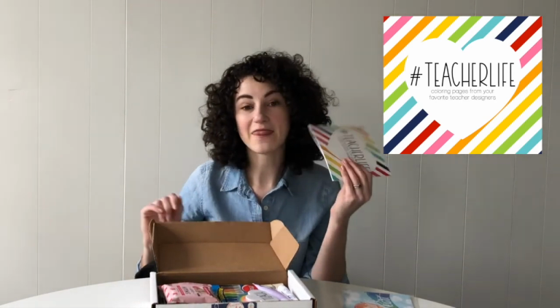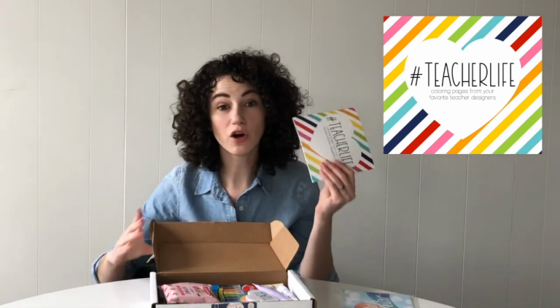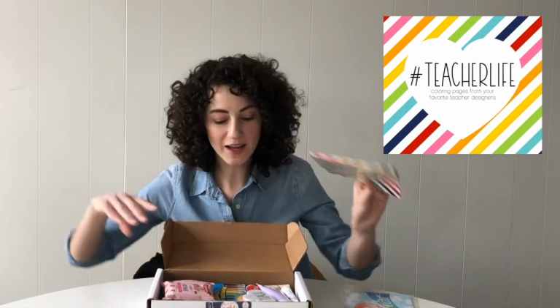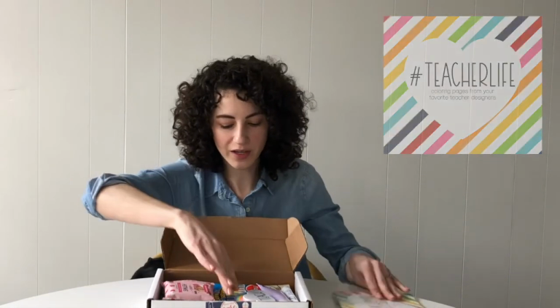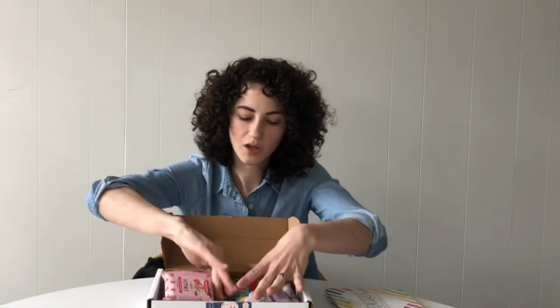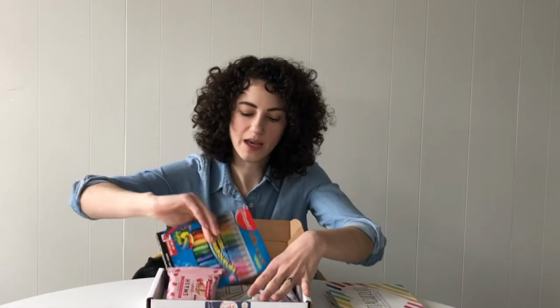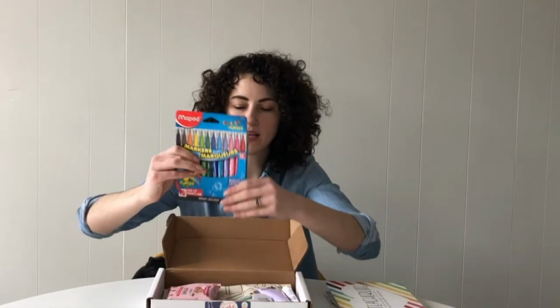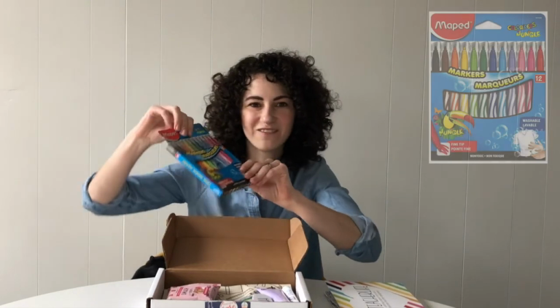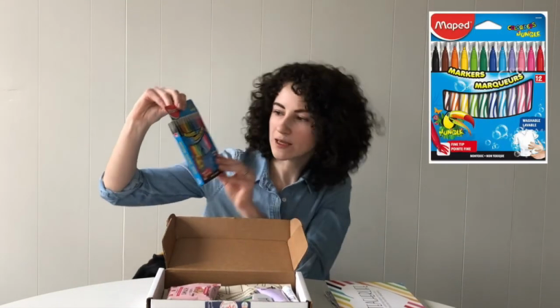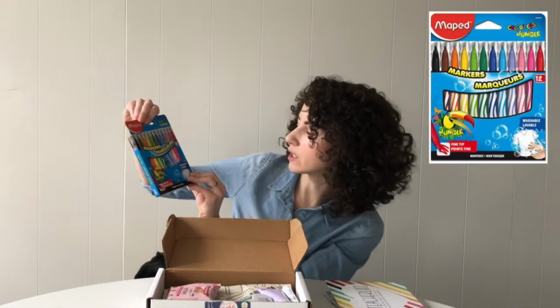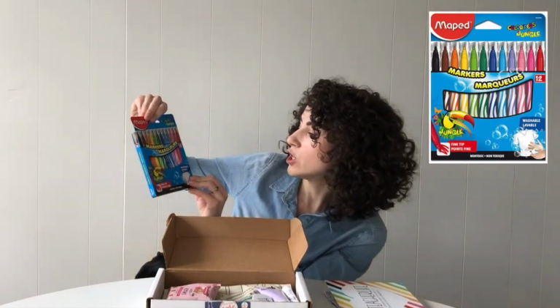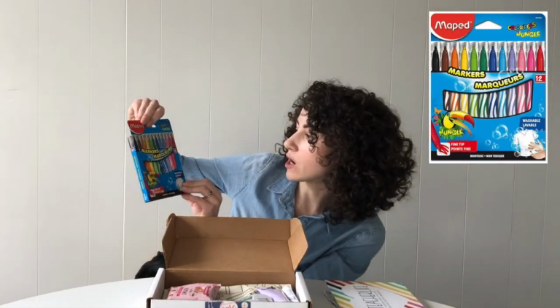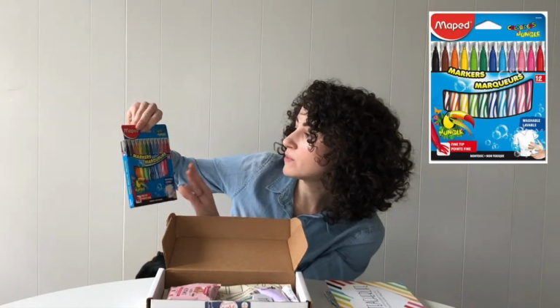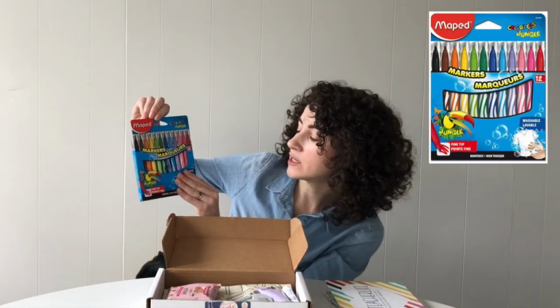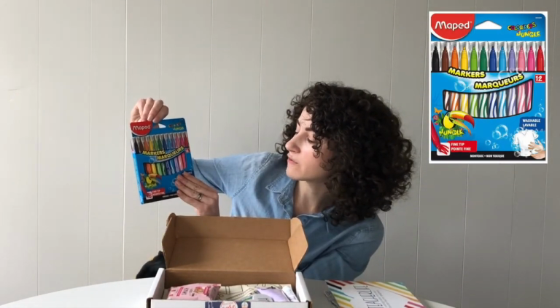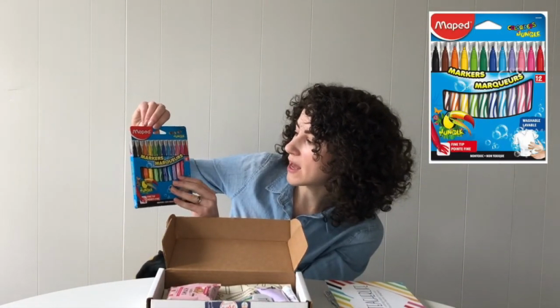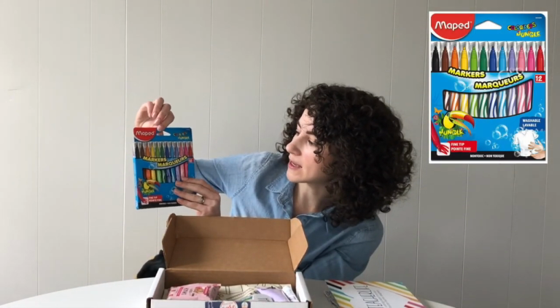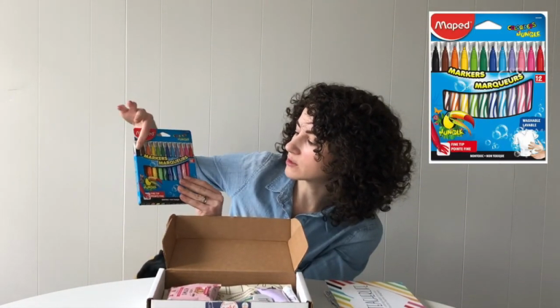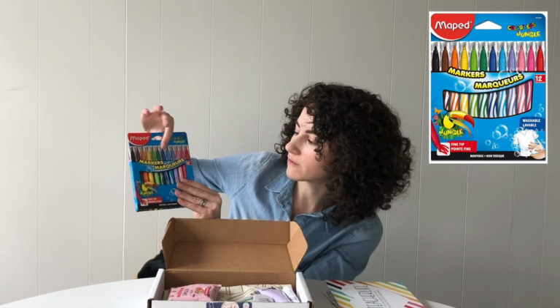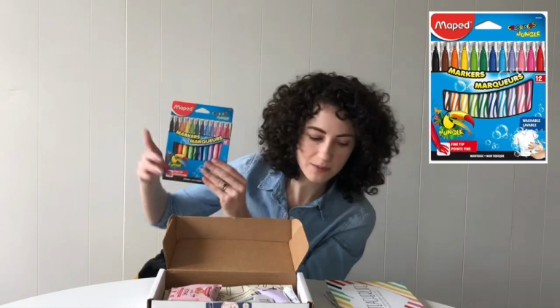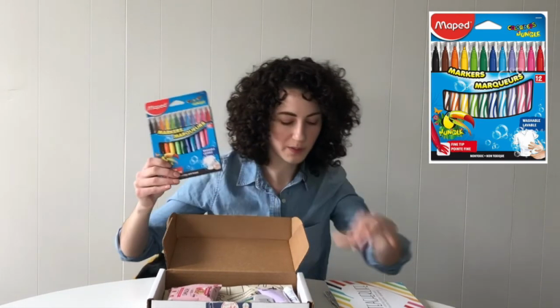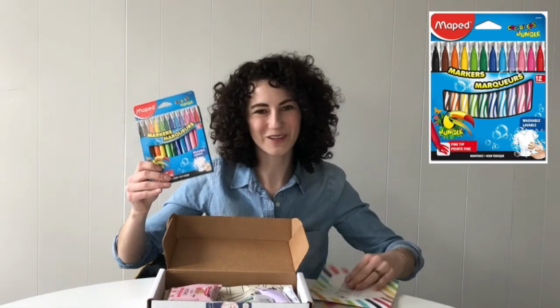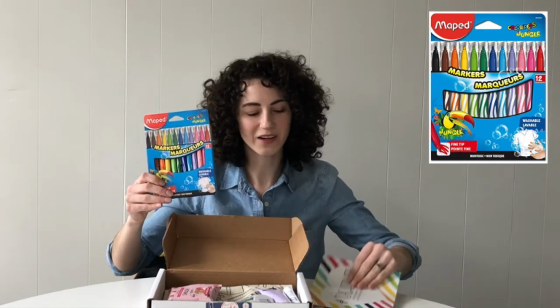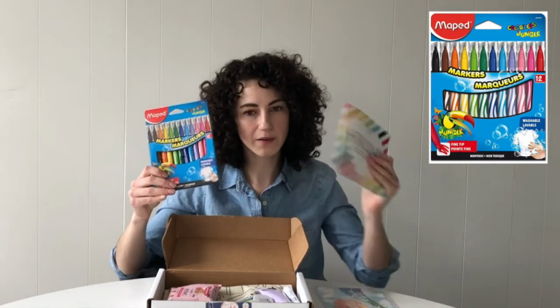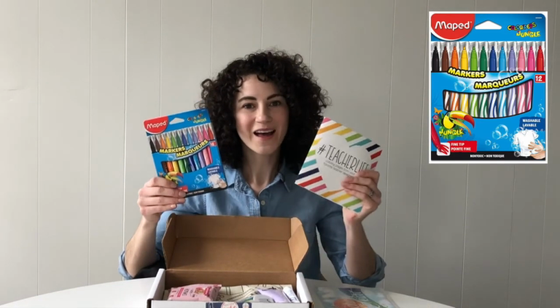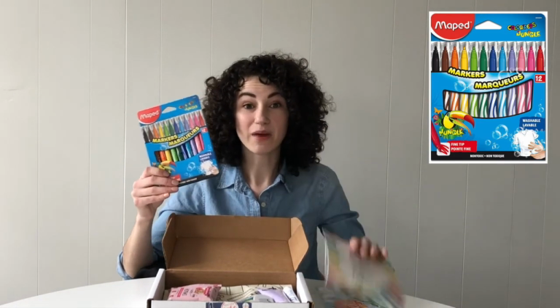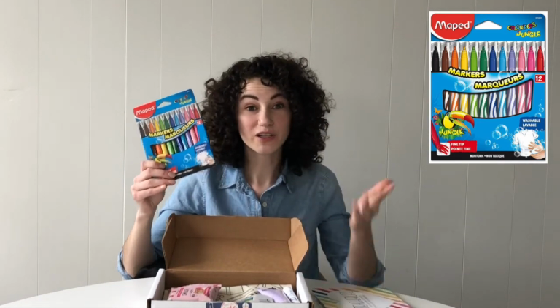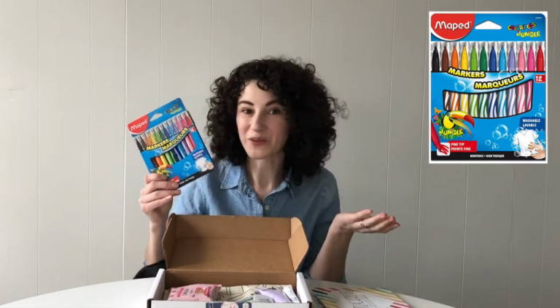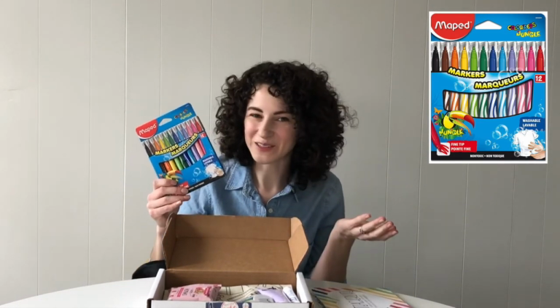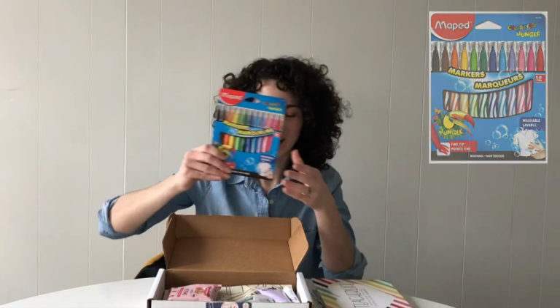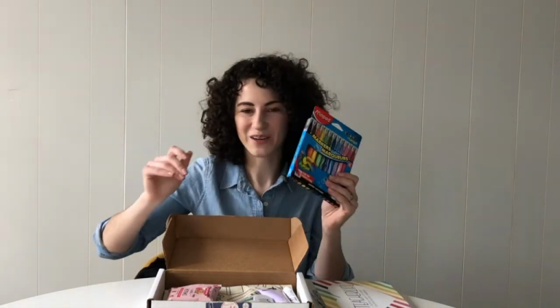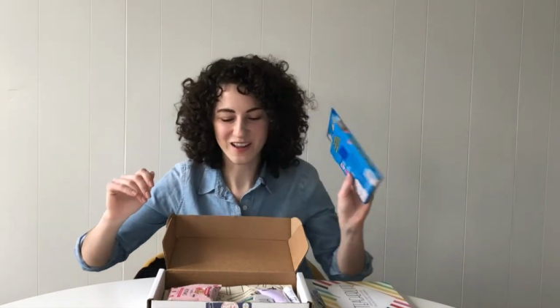To go with the coloring book, we have a set of fine tip markers. There are 12 markers in here, and these are fine tips, so they're perfect for using in your coloring book. Of course, you can always use them in your classroom when you're done coloring.